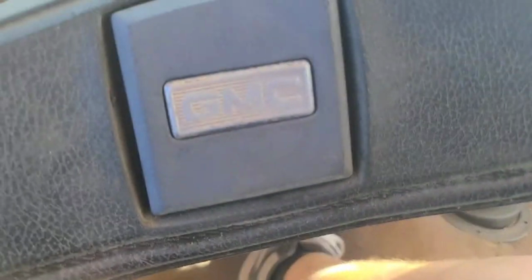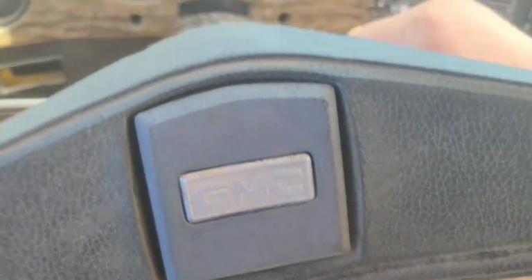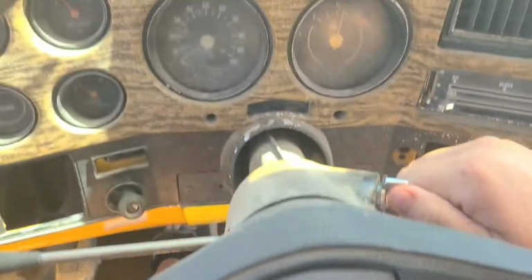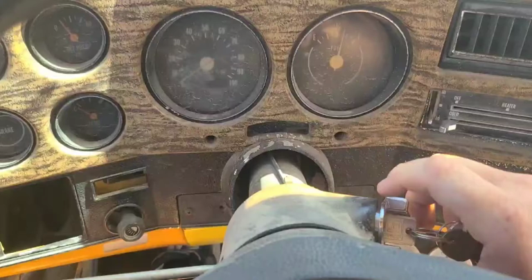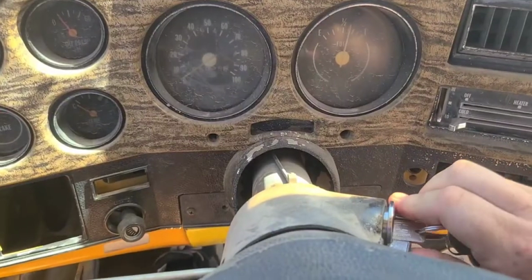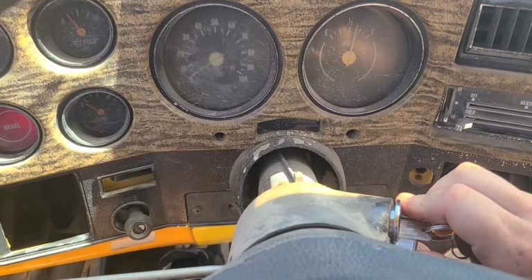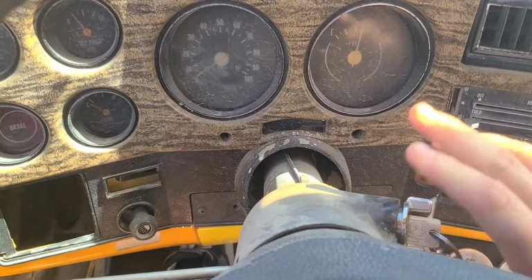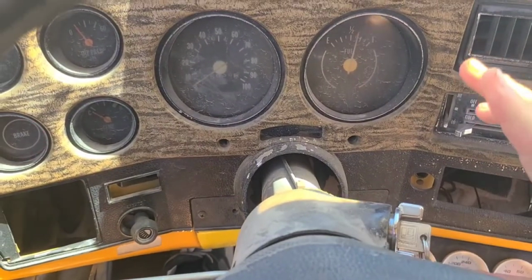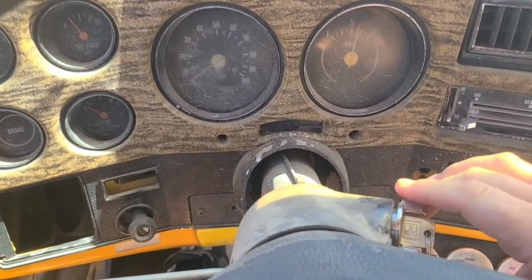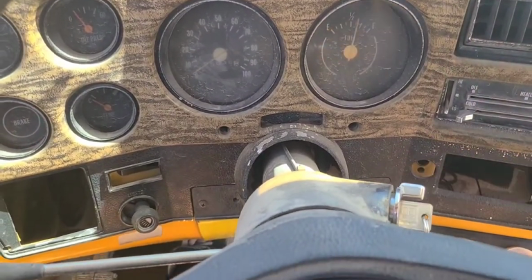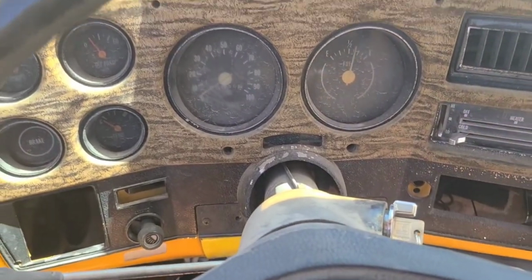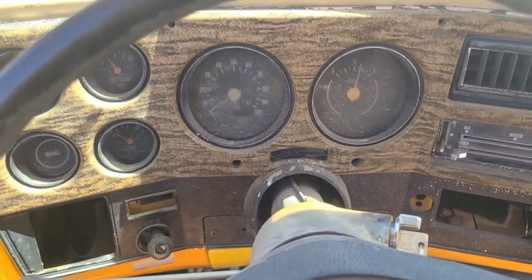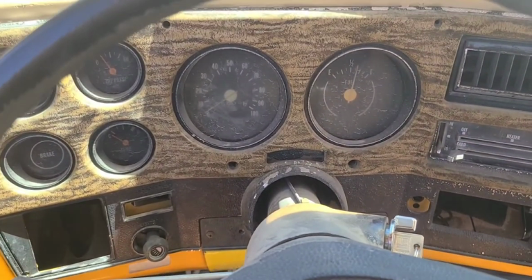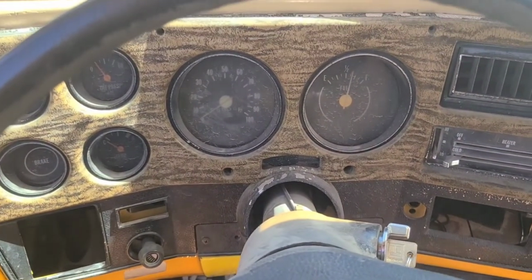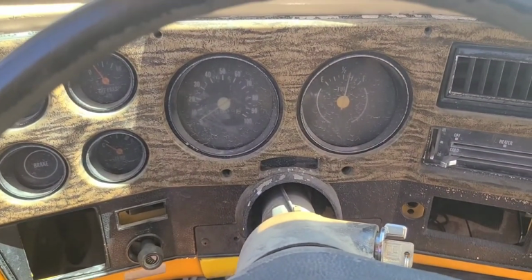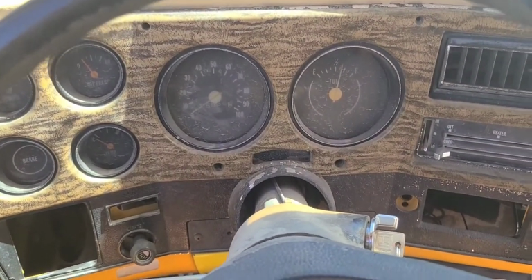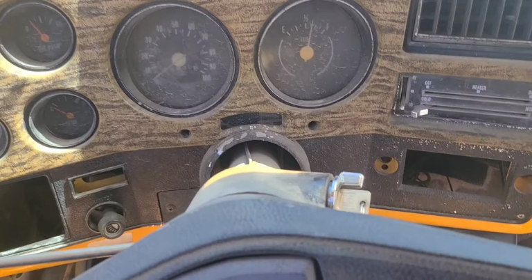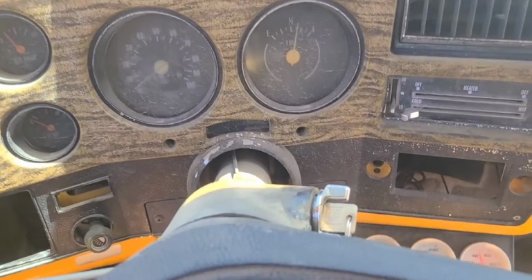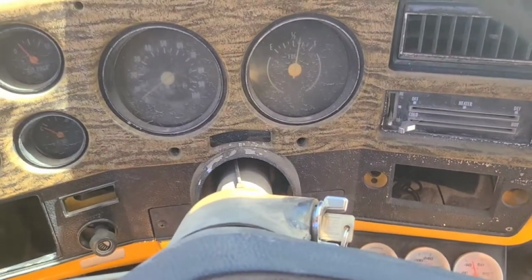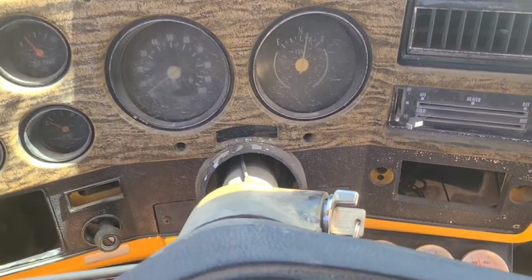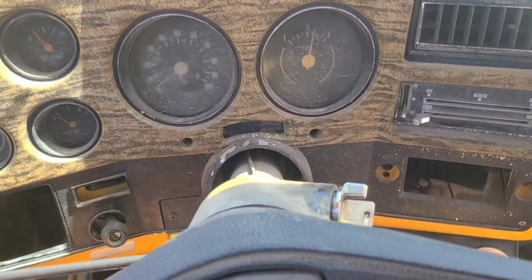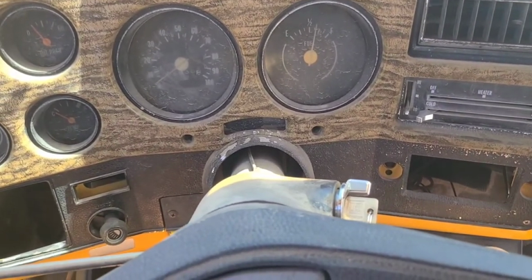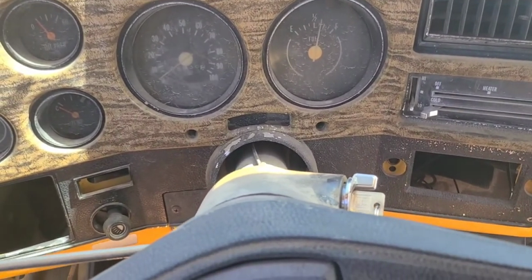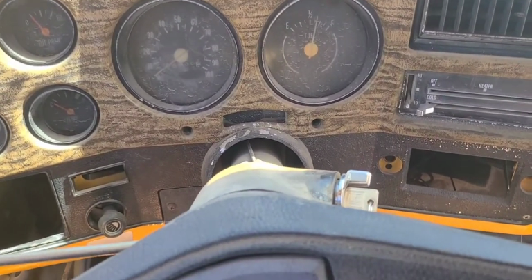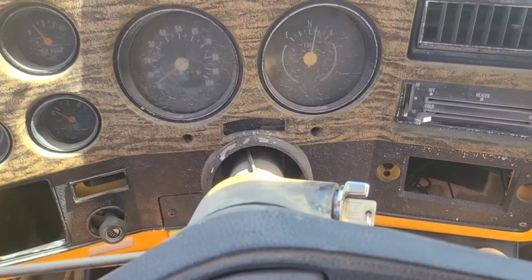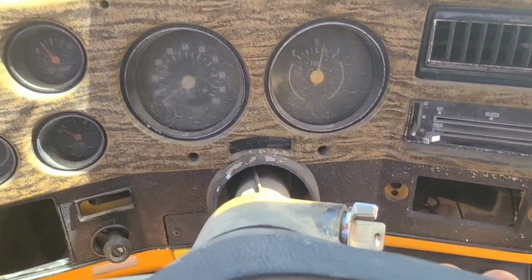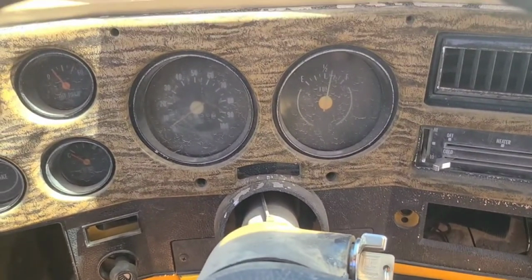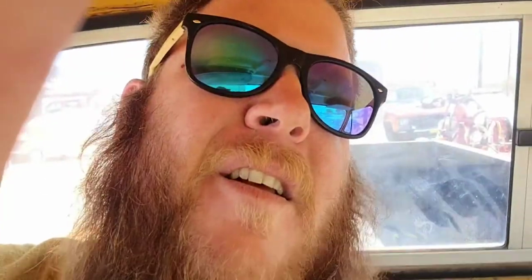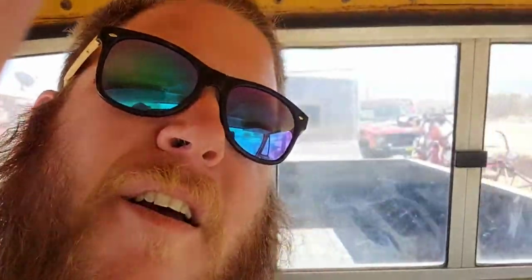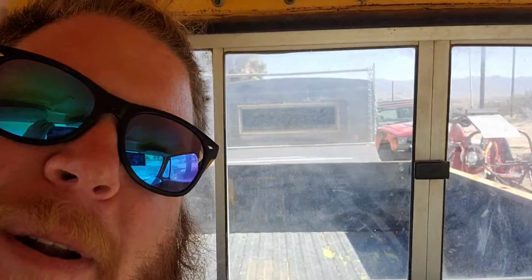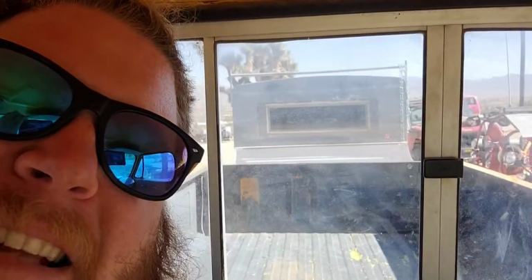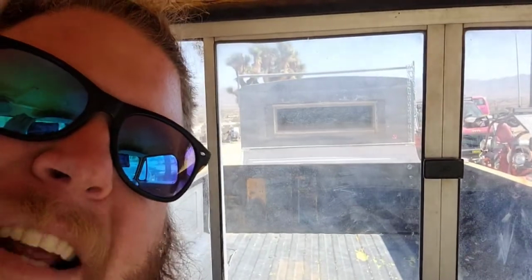The choke works perfect in this thing — got a brand new 600 Holley carb. Time to get this thing in the shop.